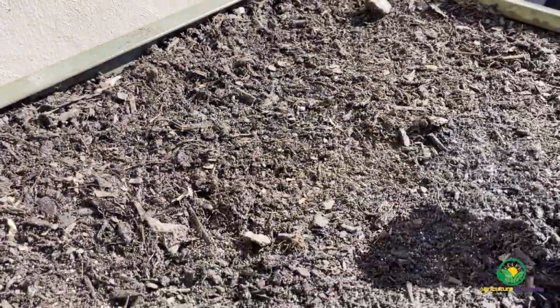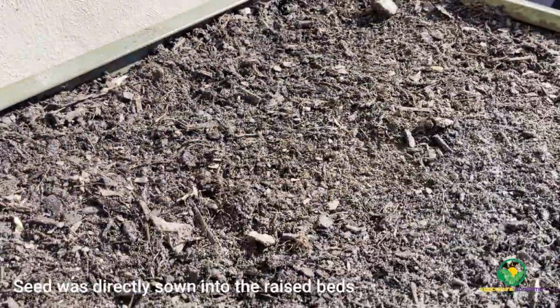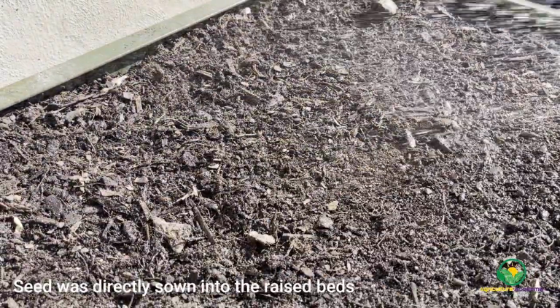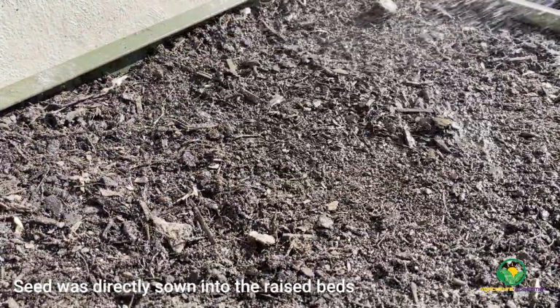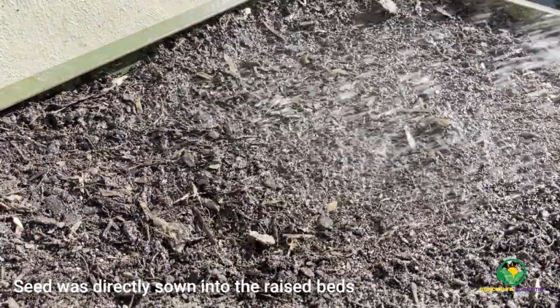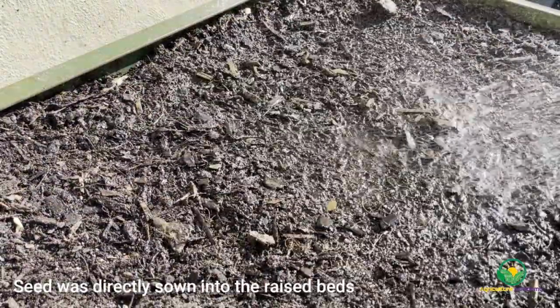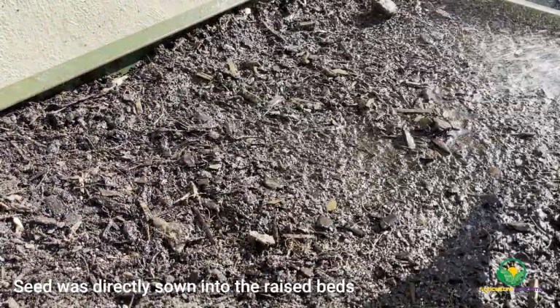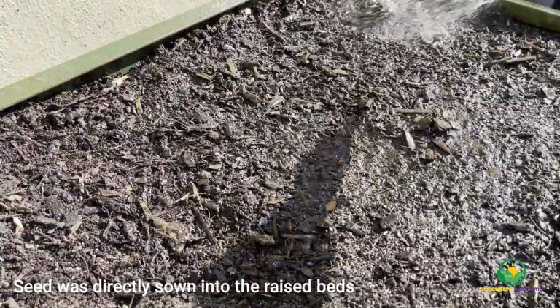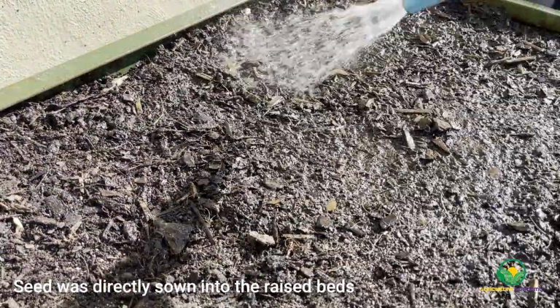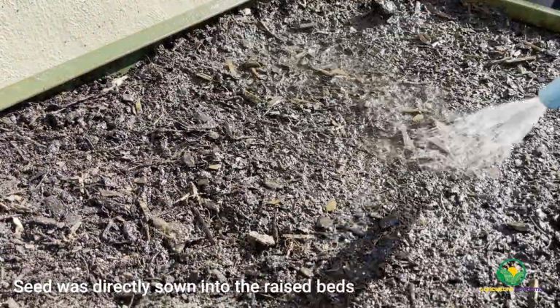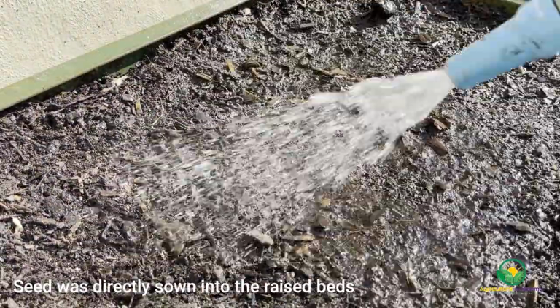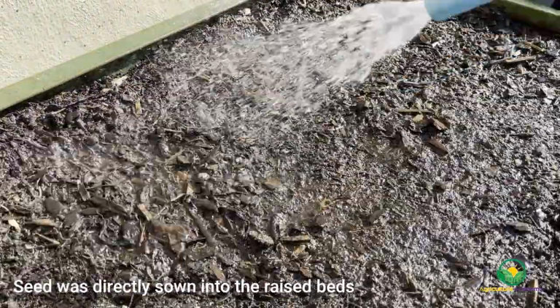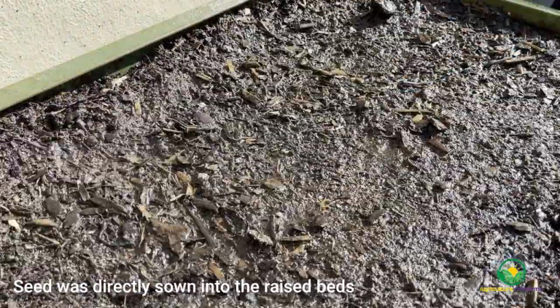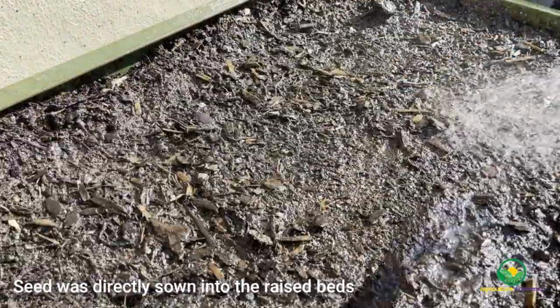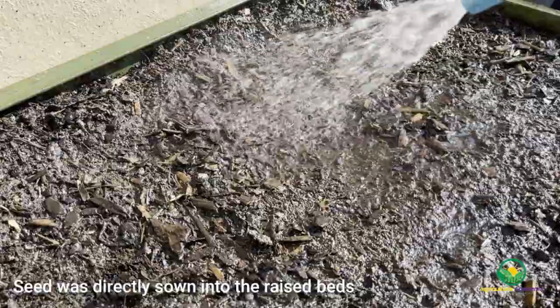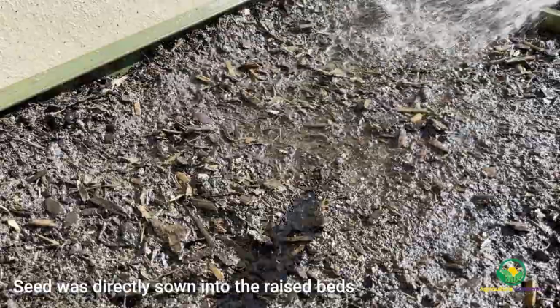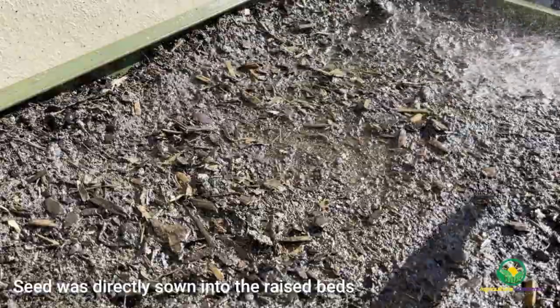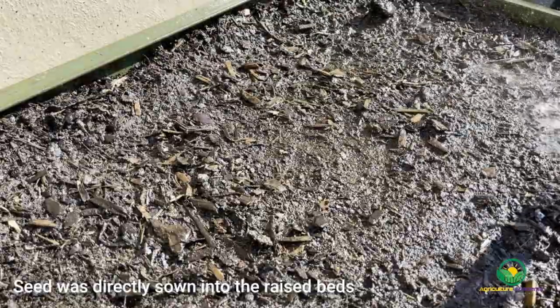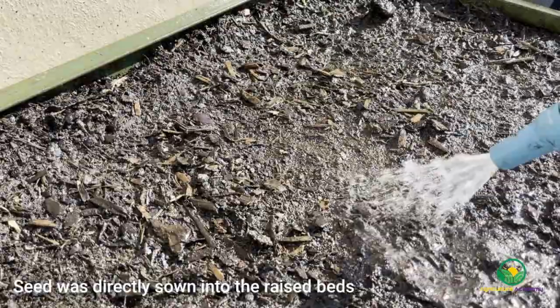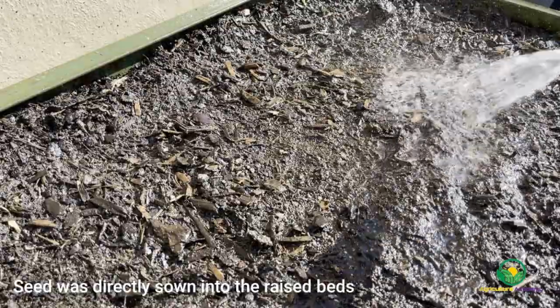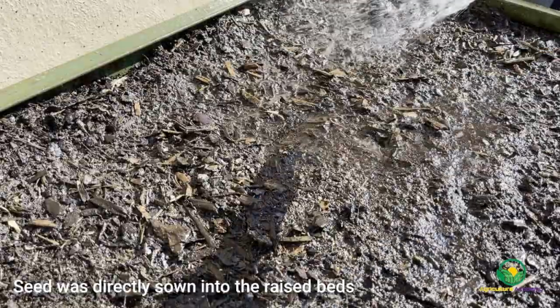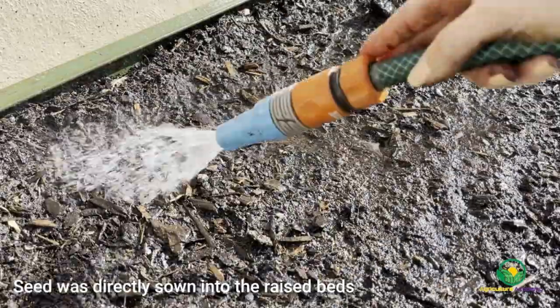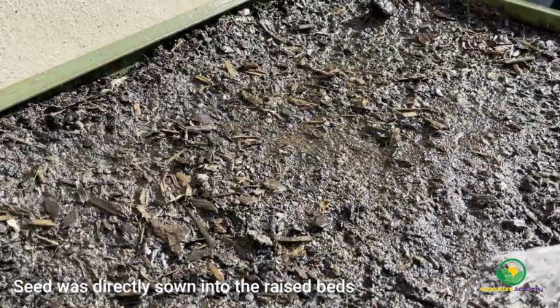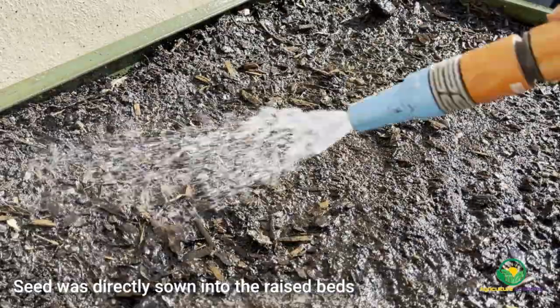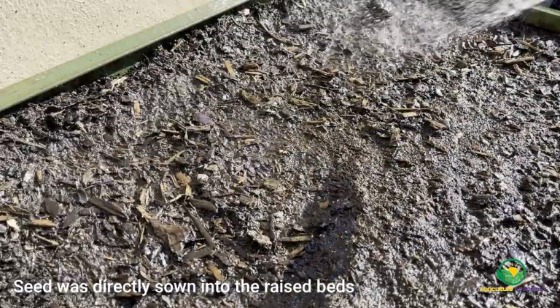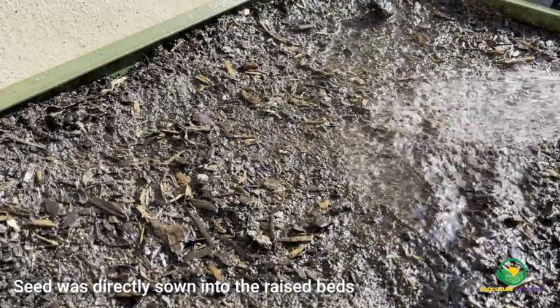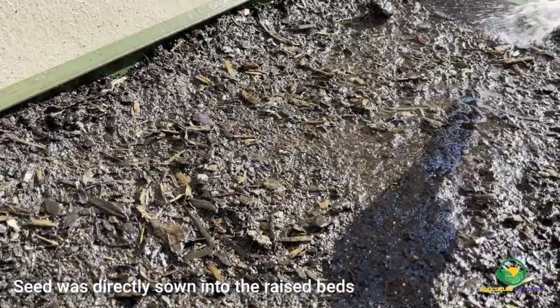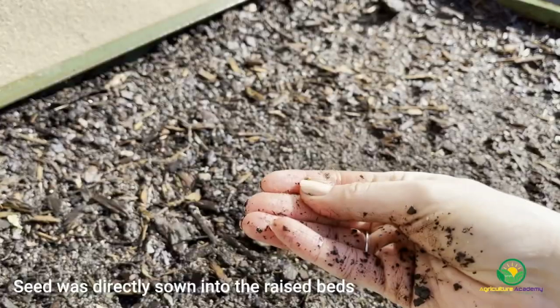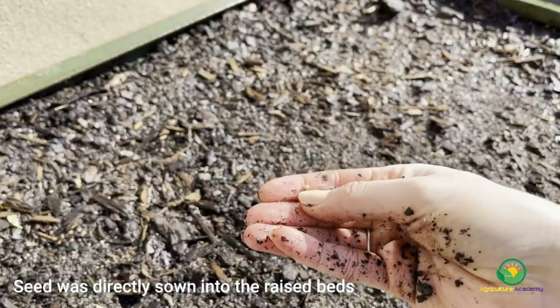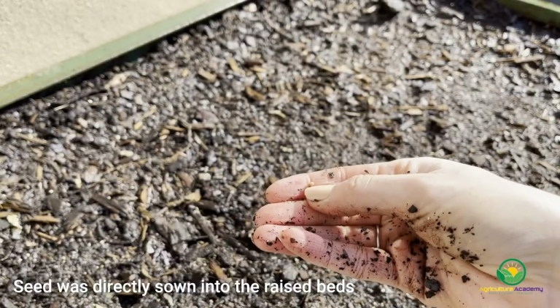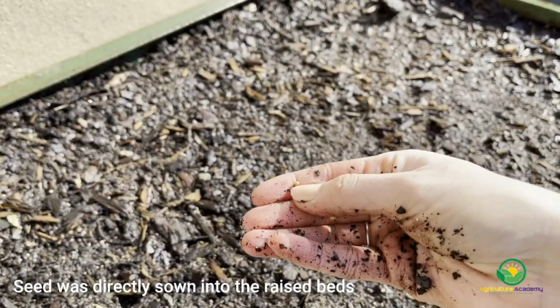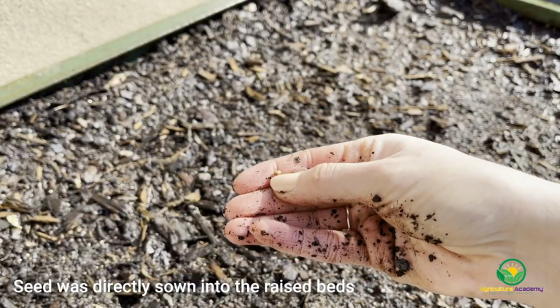A few weeks before the other seedlings were transplanted, some seed was directly sown into the middle of the barrel. The seed was planted about 1cm into soaked soil and they were watered in.